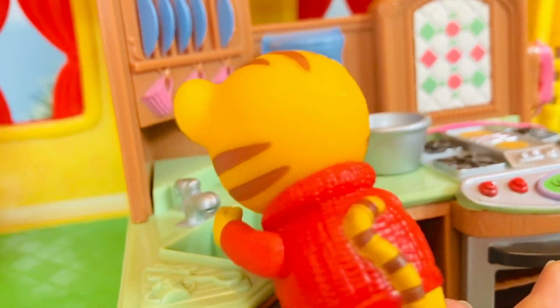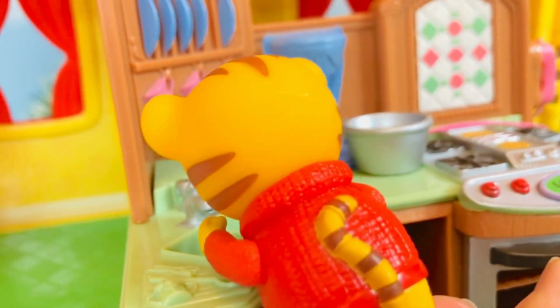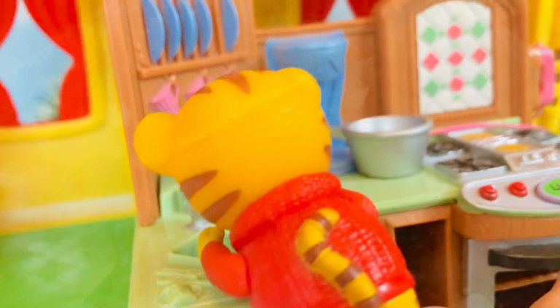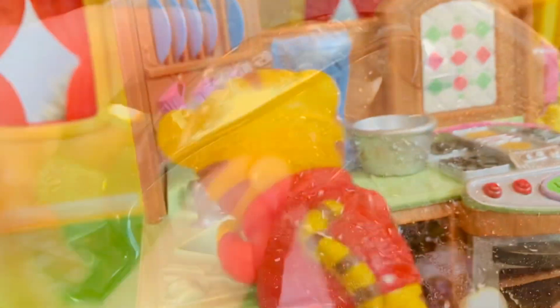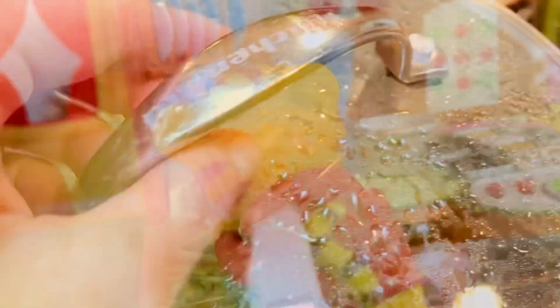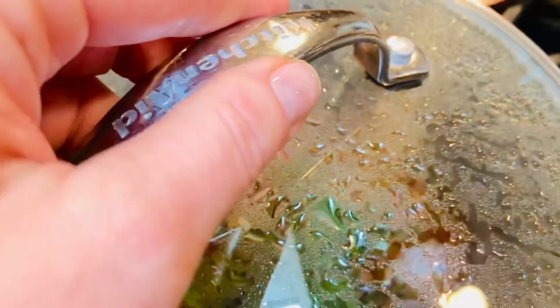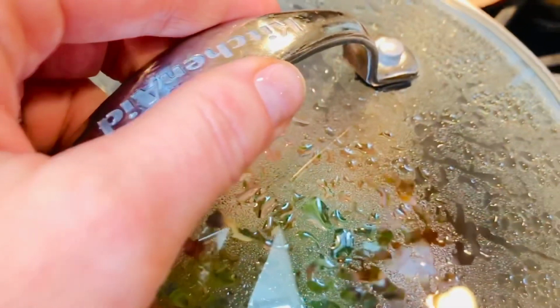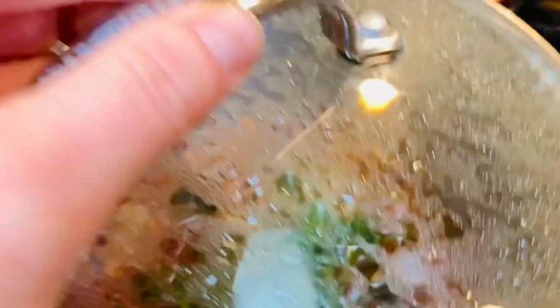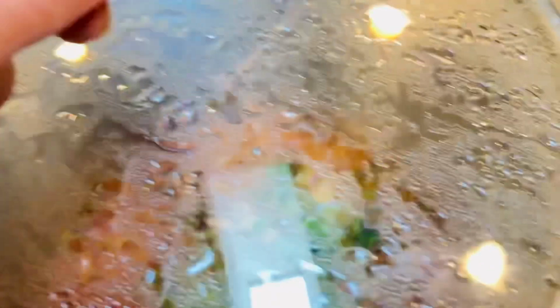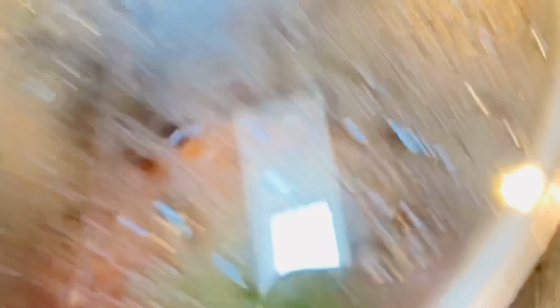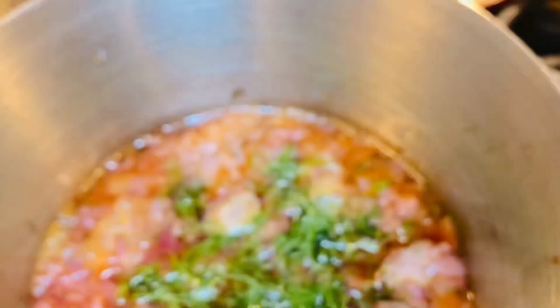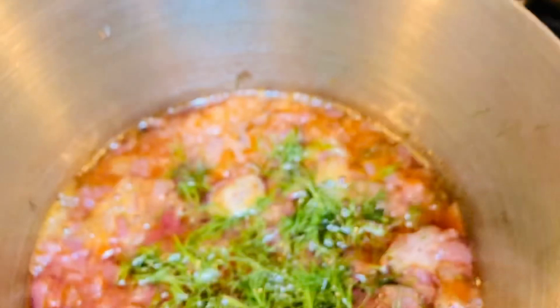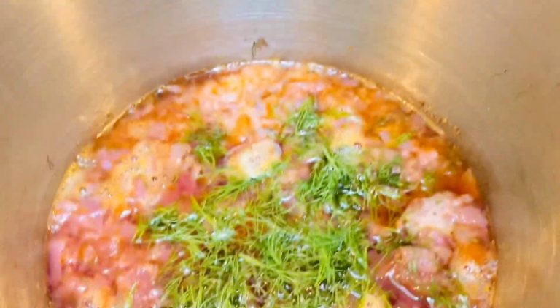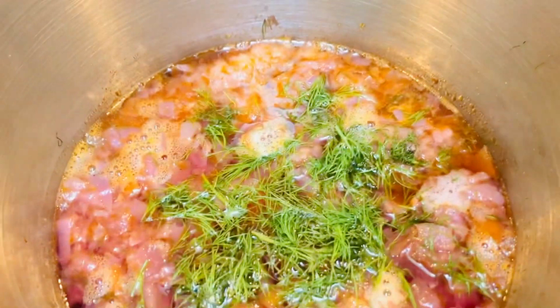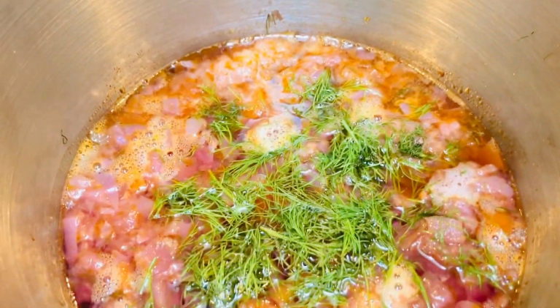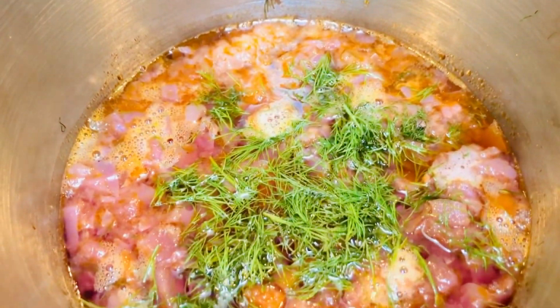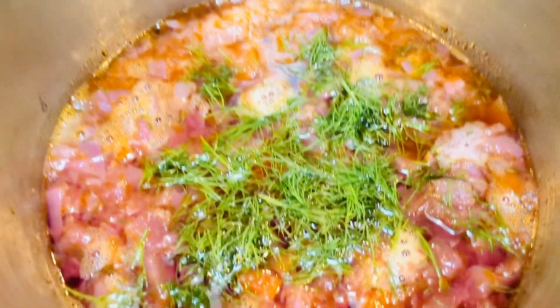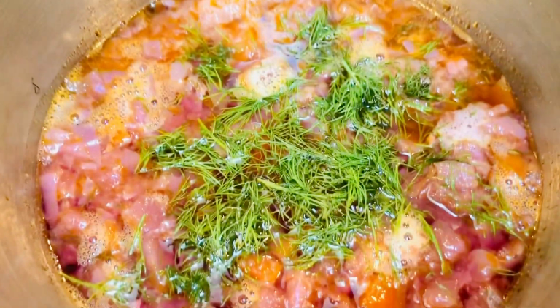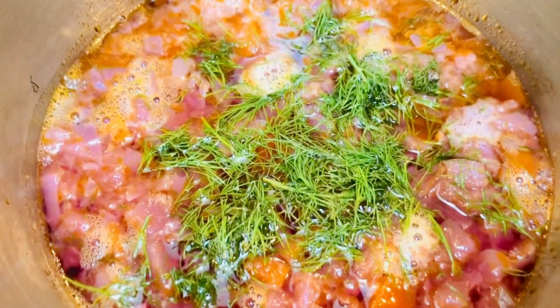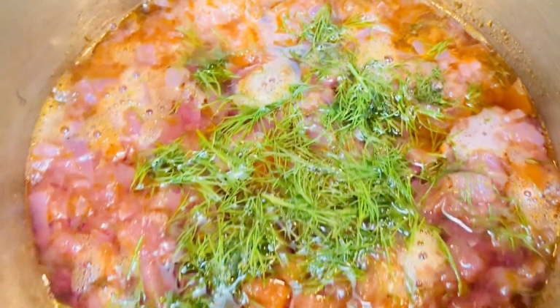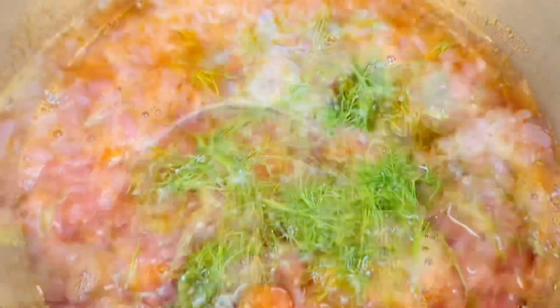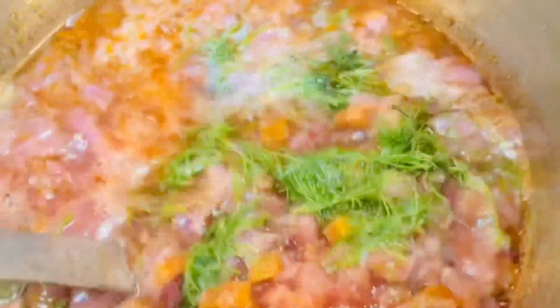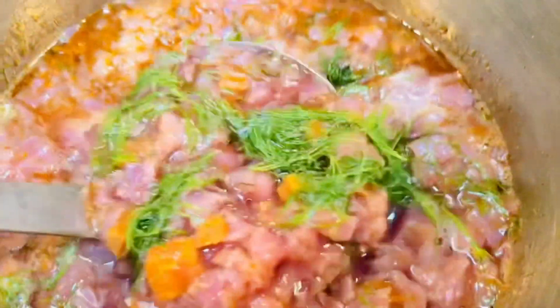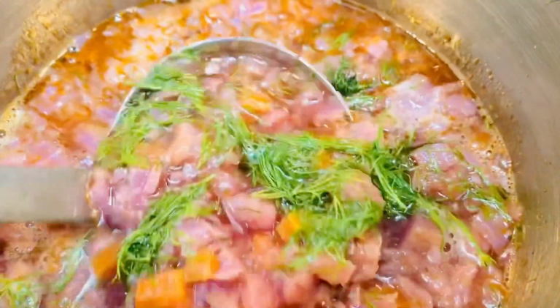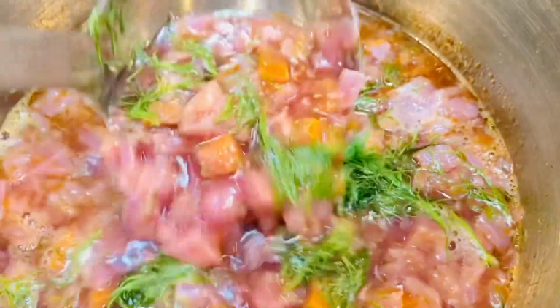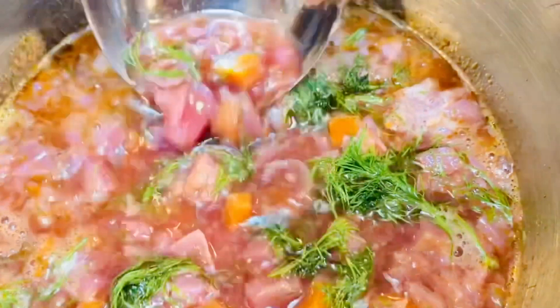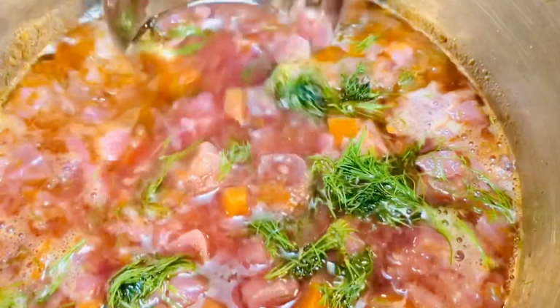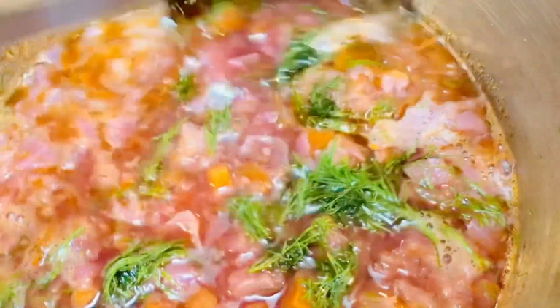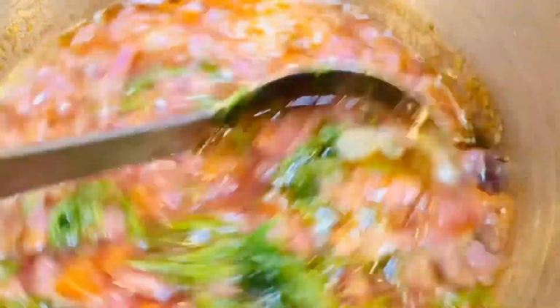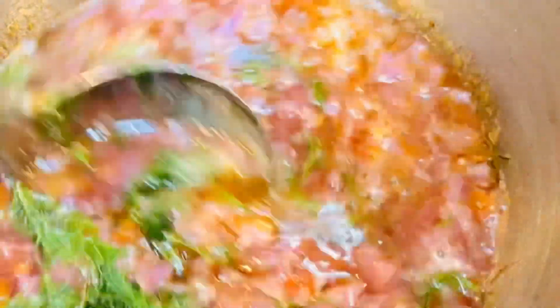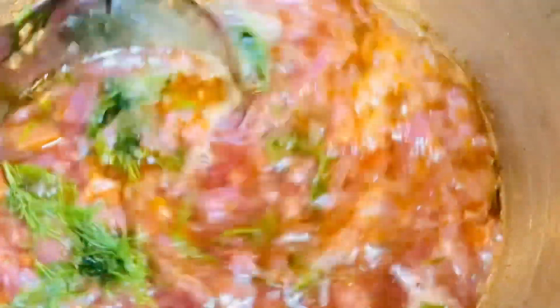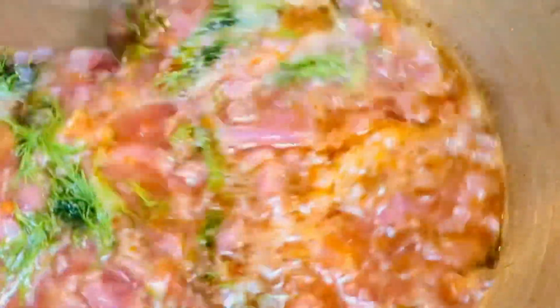Today for lunch I'm making a yummy soup called borscht. There are carrots, cabbage, potatoes, and fresh dill.